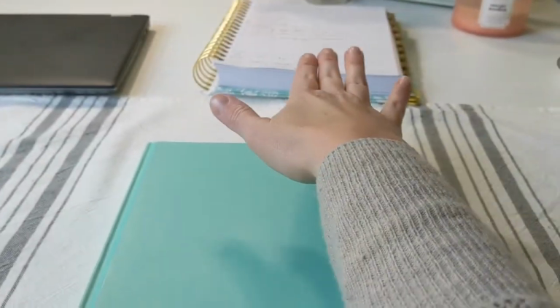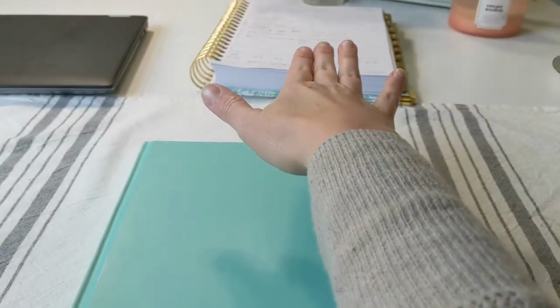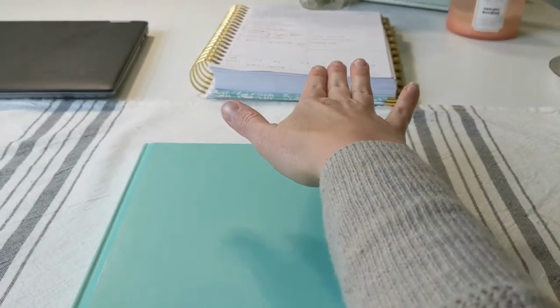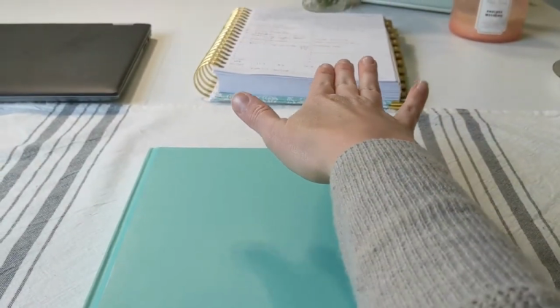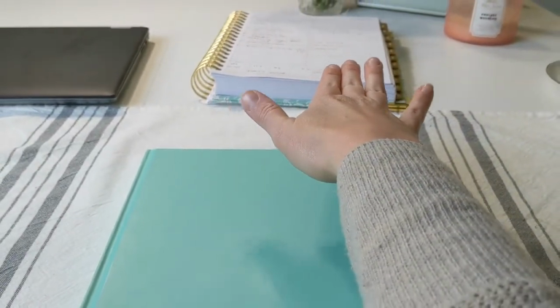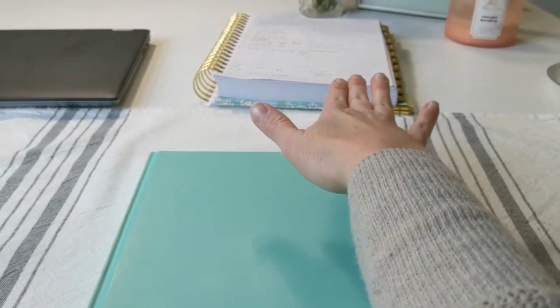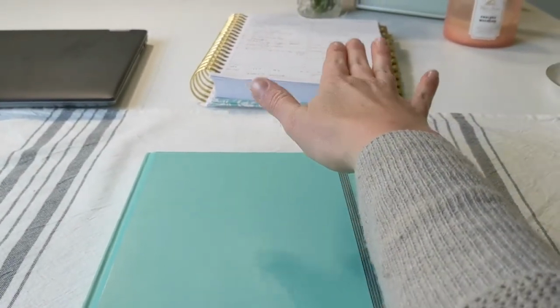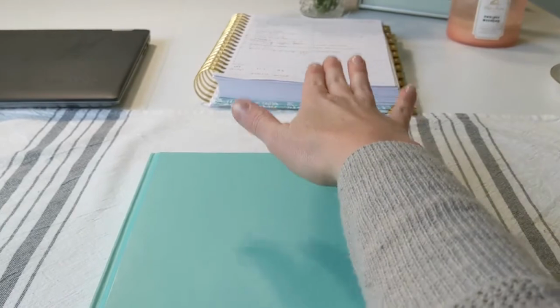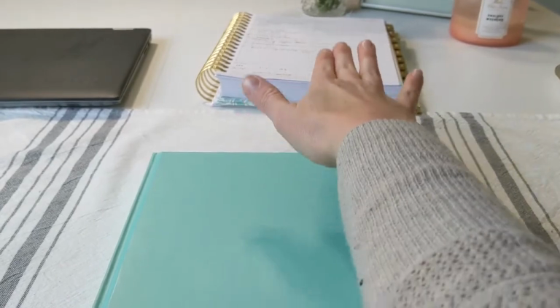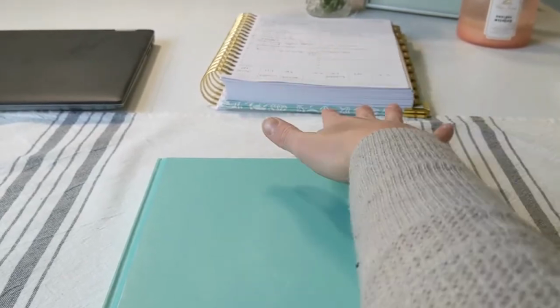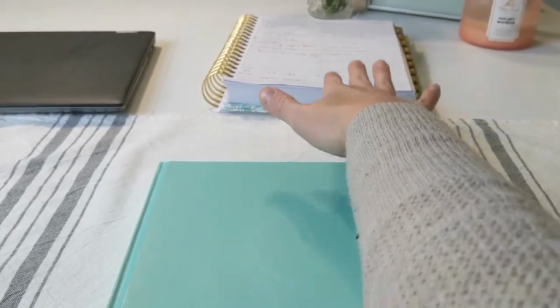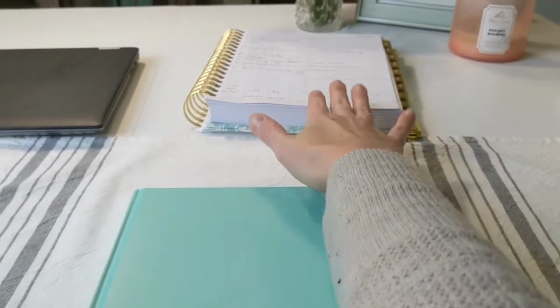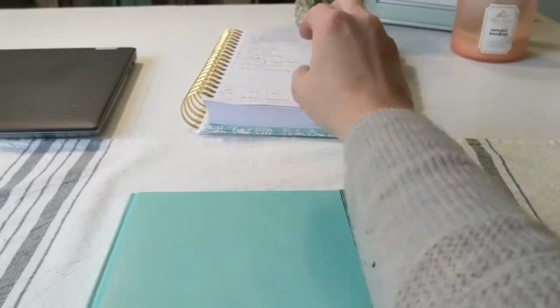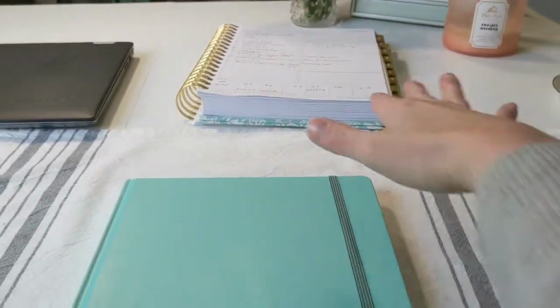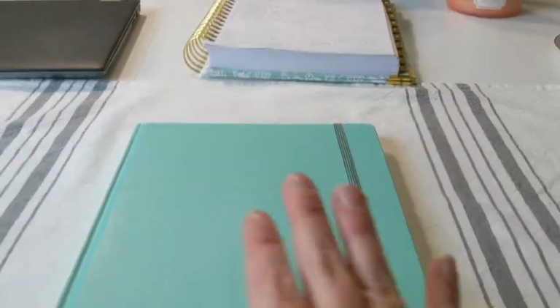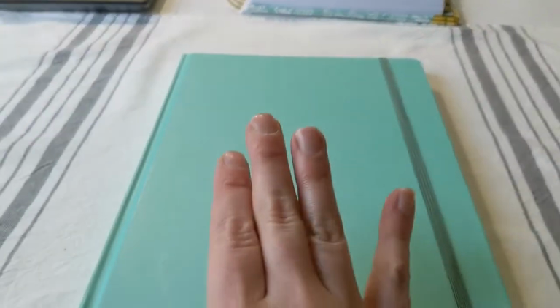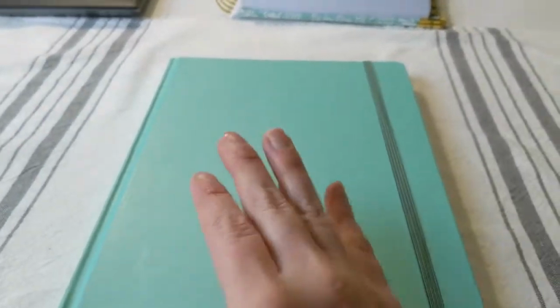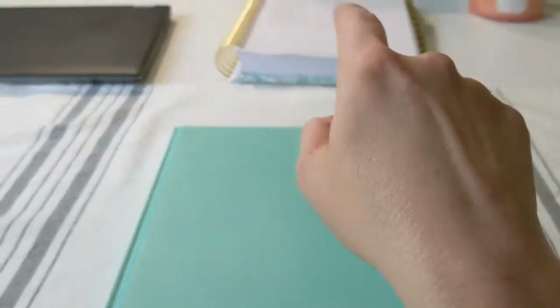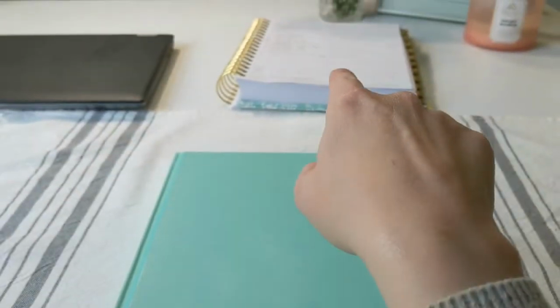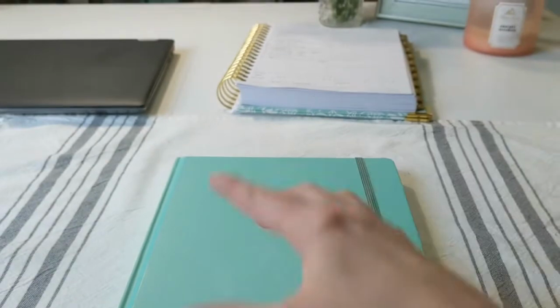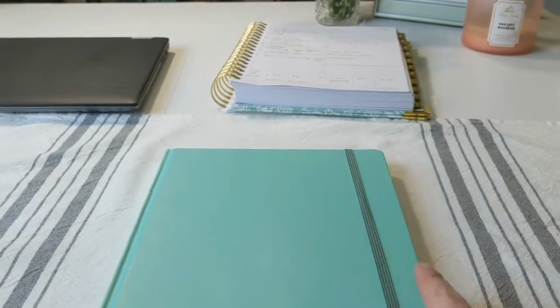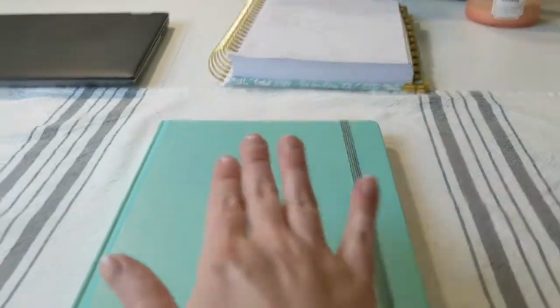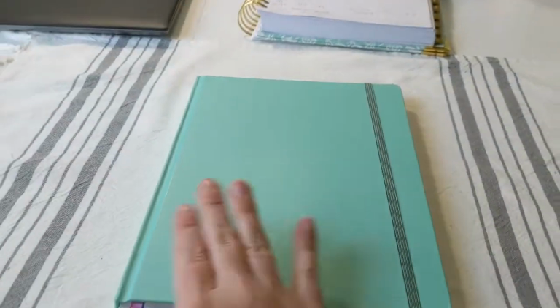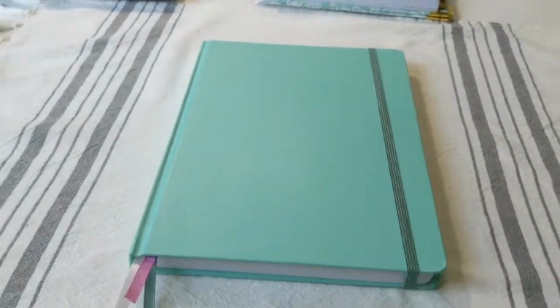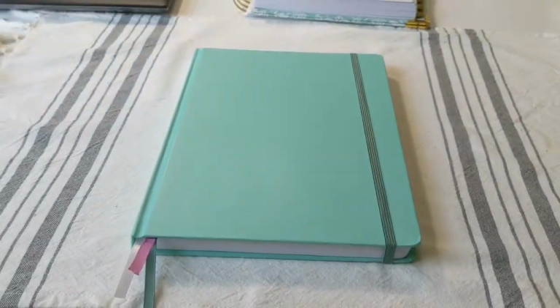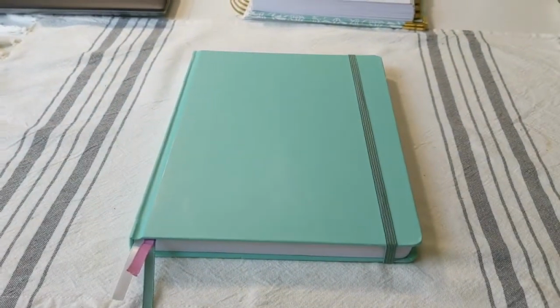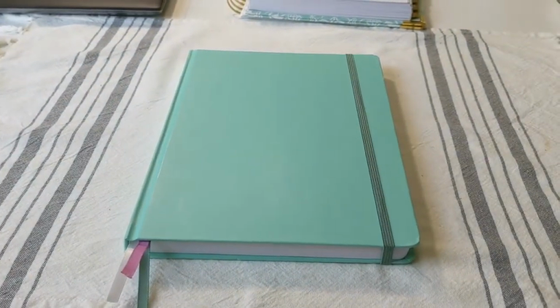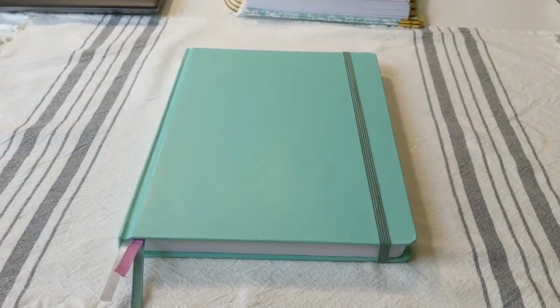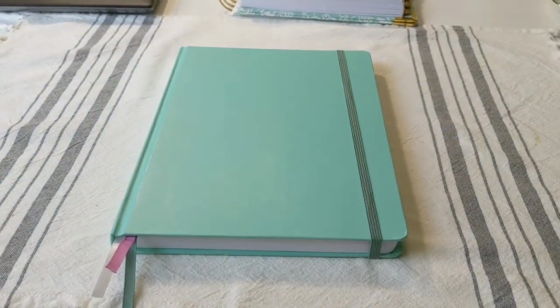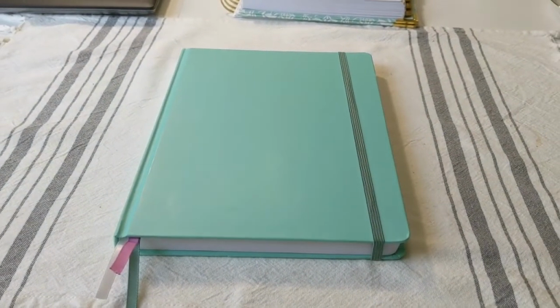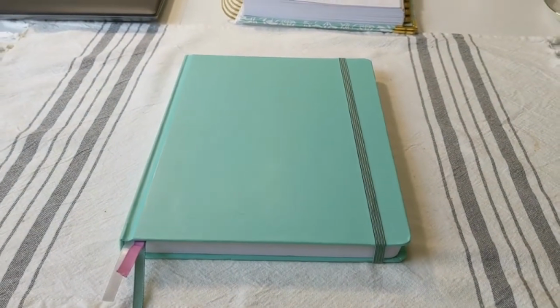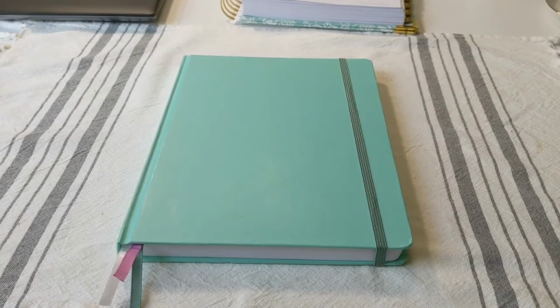My Day Designer planner is where I plan all of my week and day-to-day stuff — seeing my month as a whole. The bullet journal is more for quarterly planning, monthly planning, and weekly planning, so that's what I'm going to be using it for.